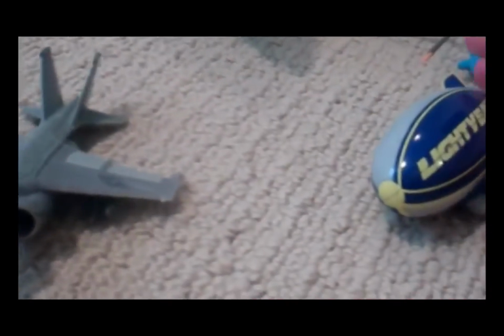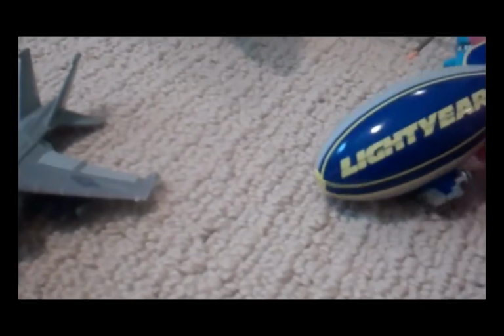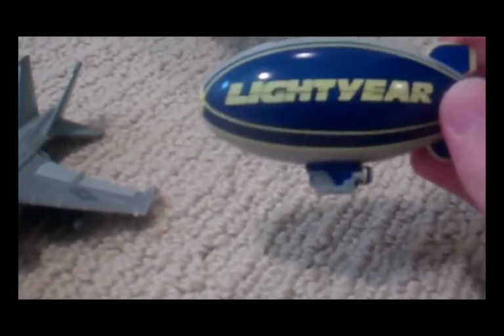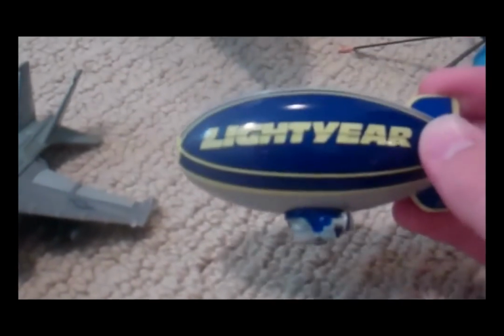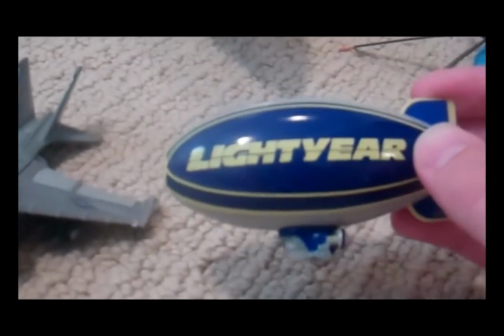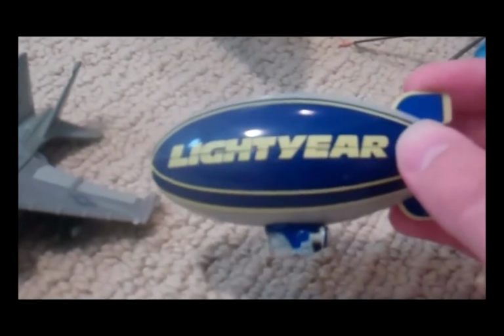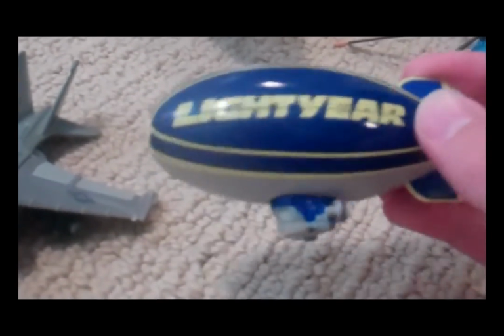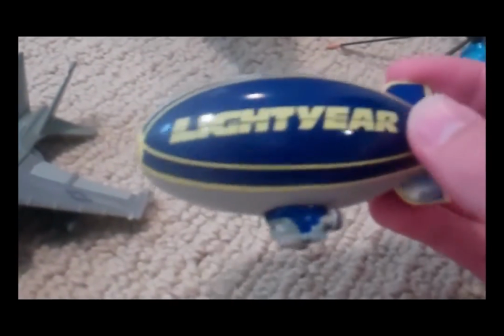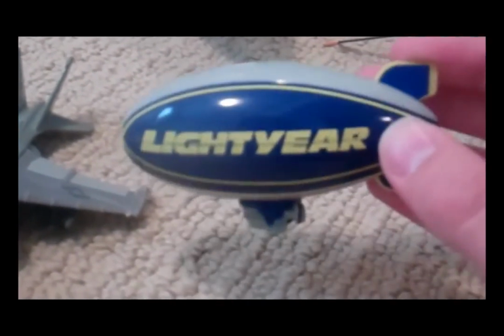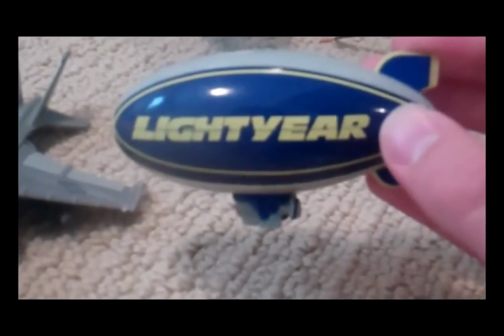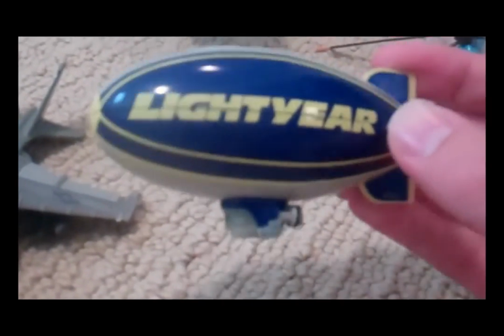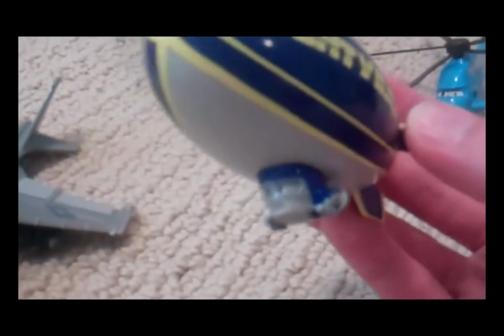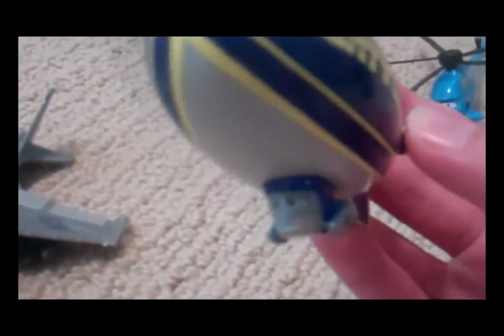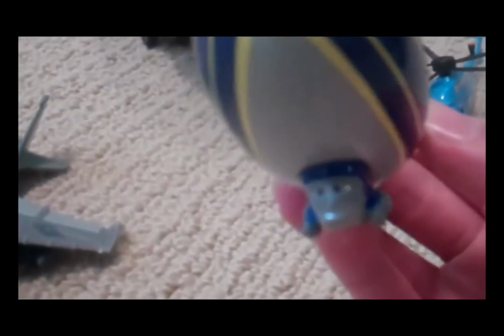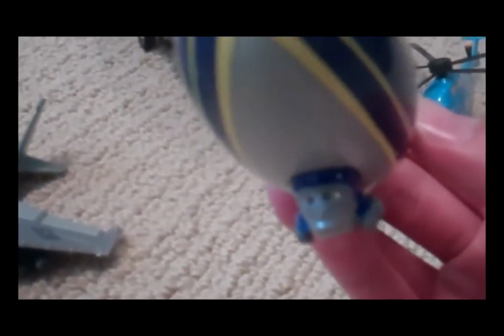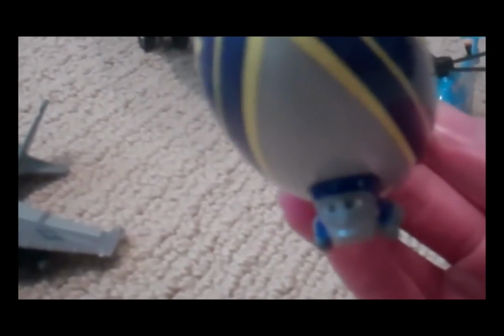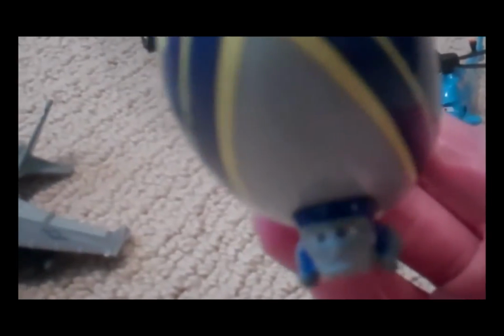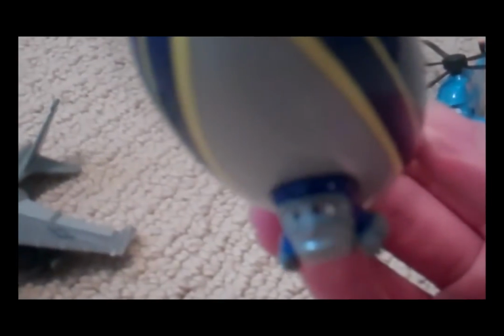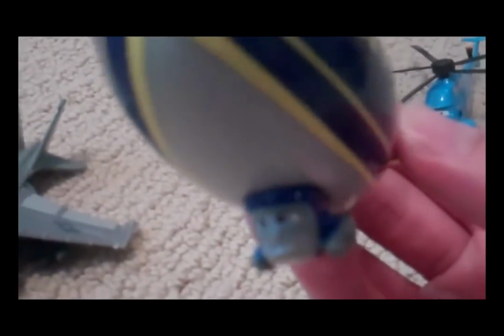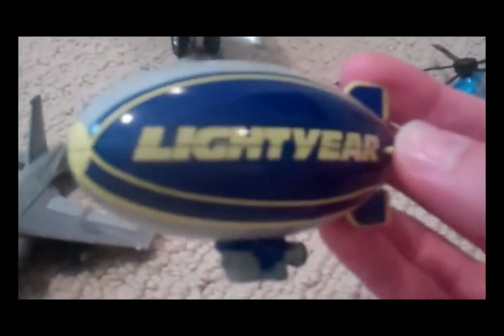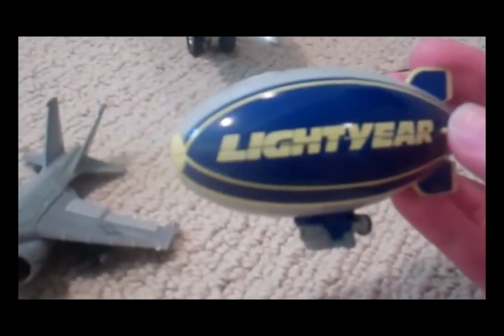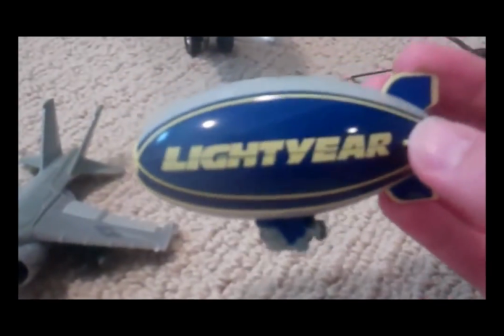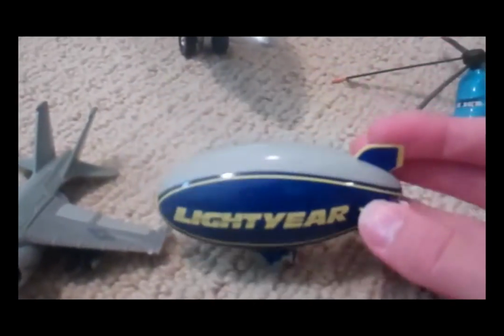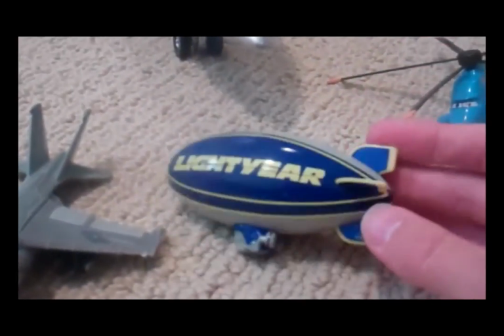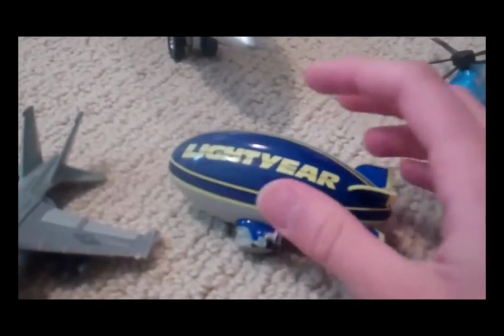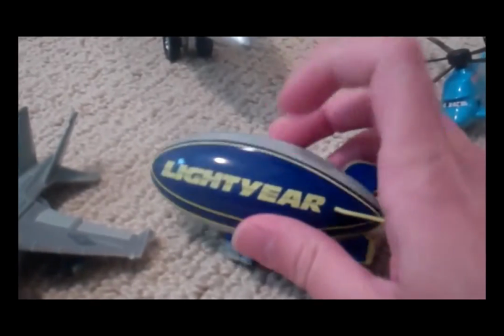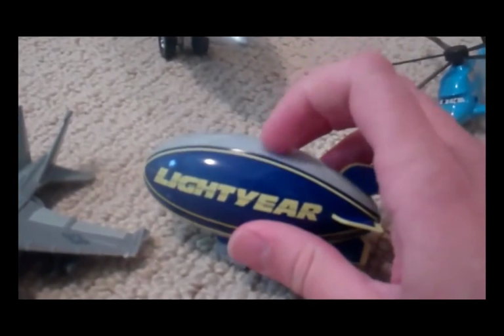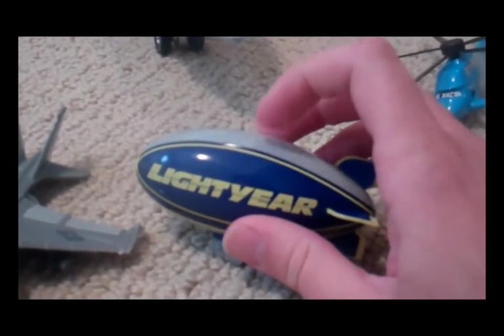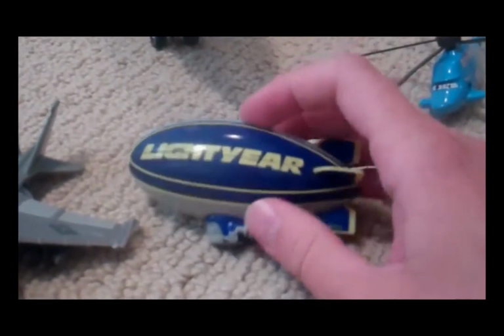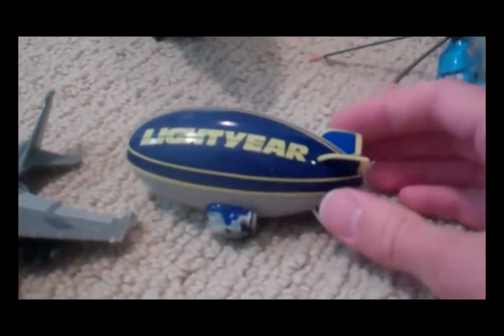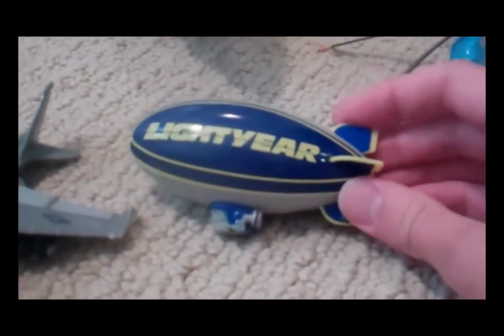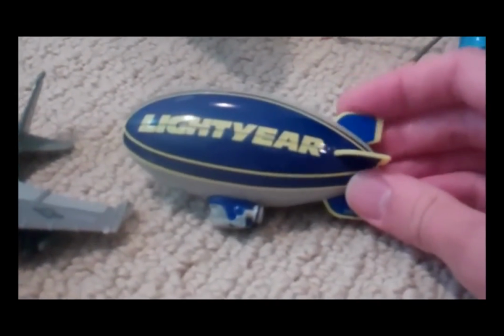Here is Al-Oft Lightyear Blimp, just patterned off the Goodyear Blimp. He's got a nice happy face under there, just like in the movie. And he is plastic, but still pretty sturdy.